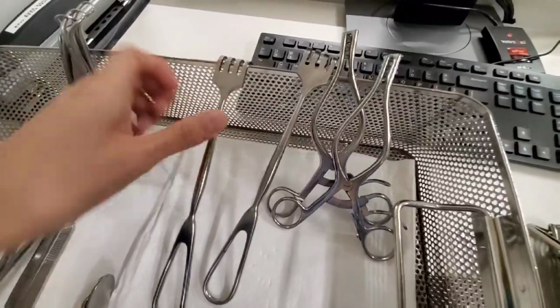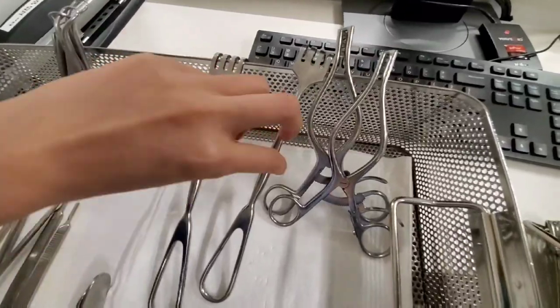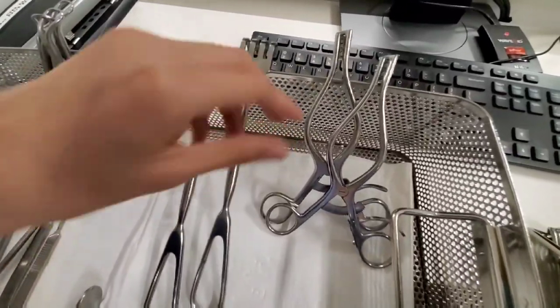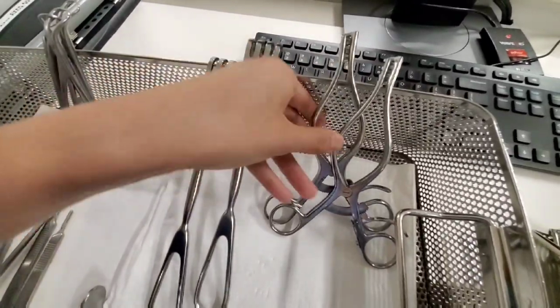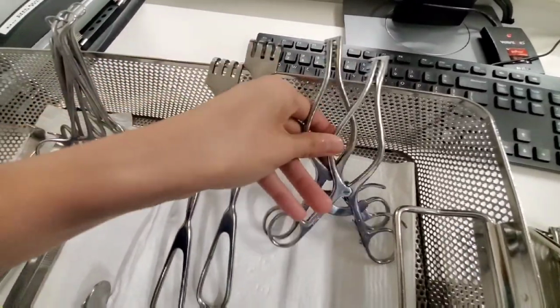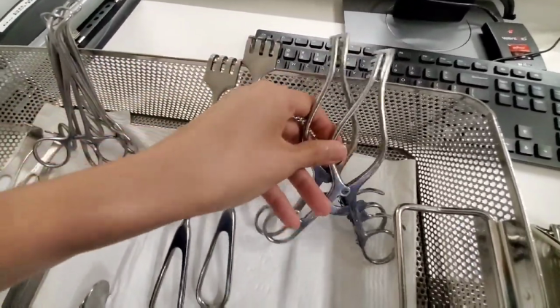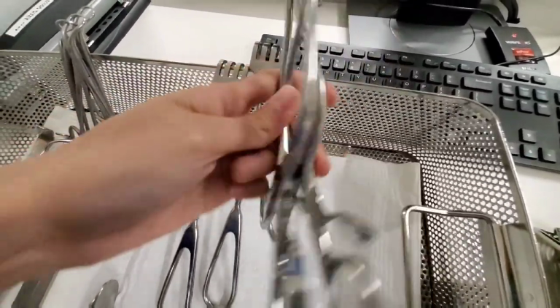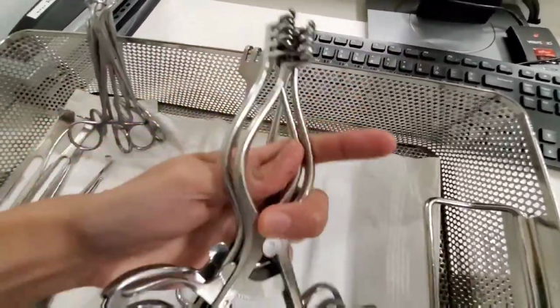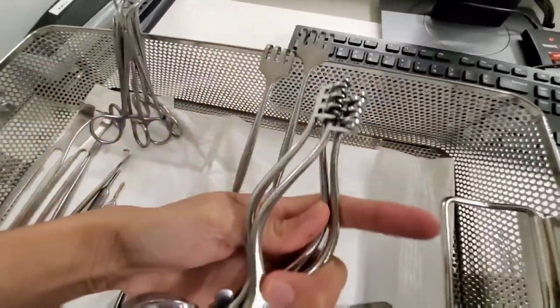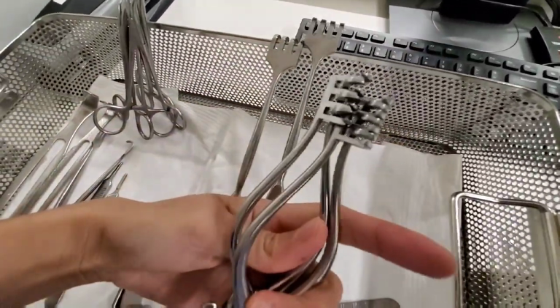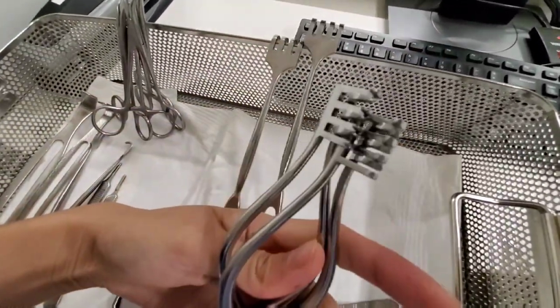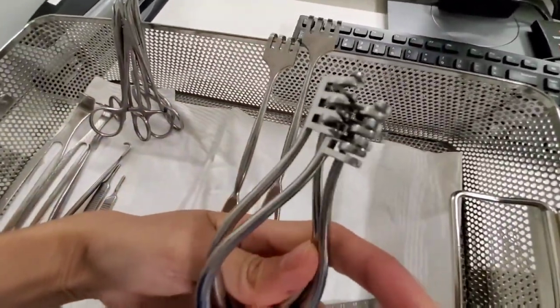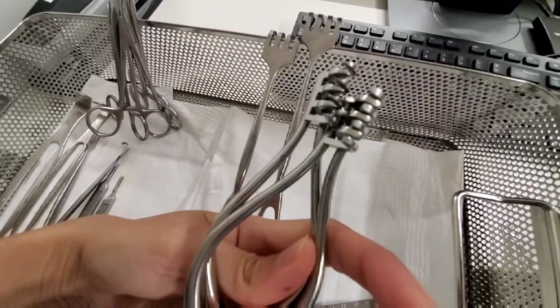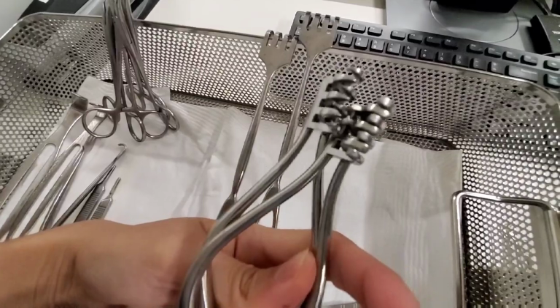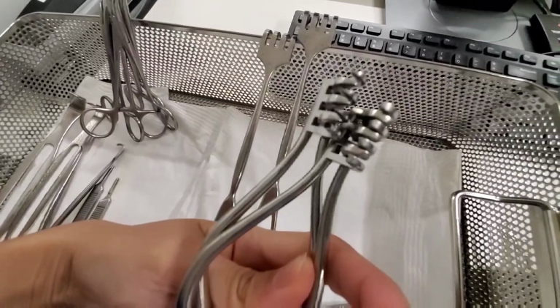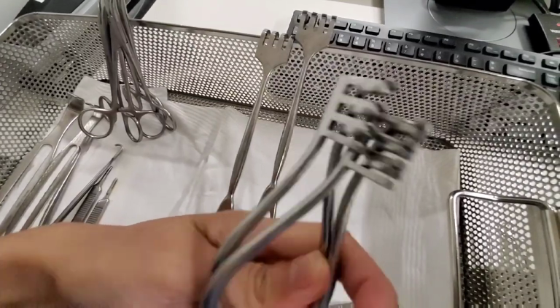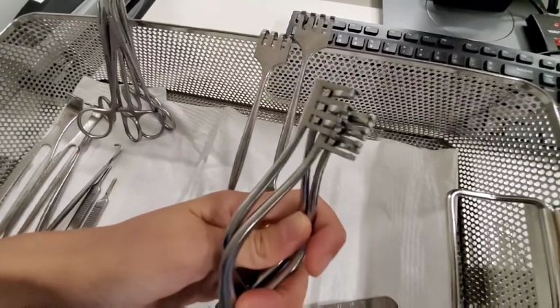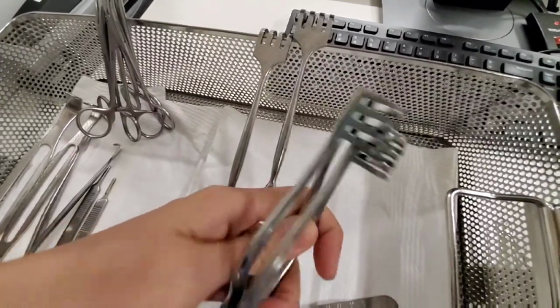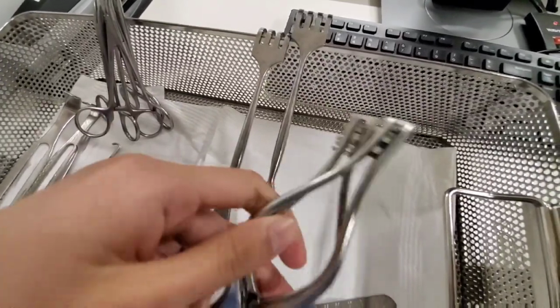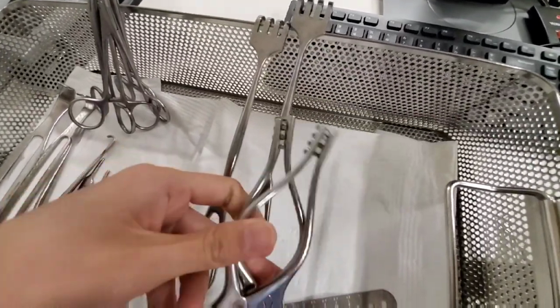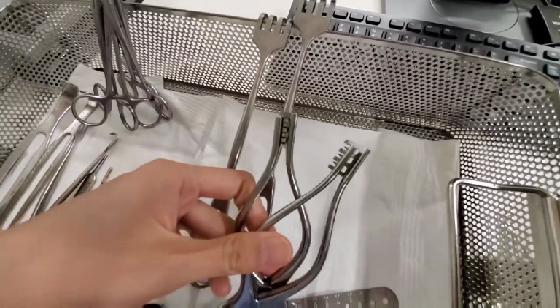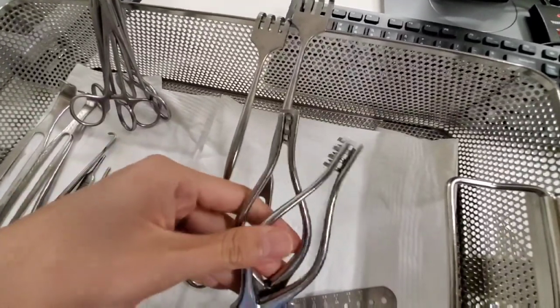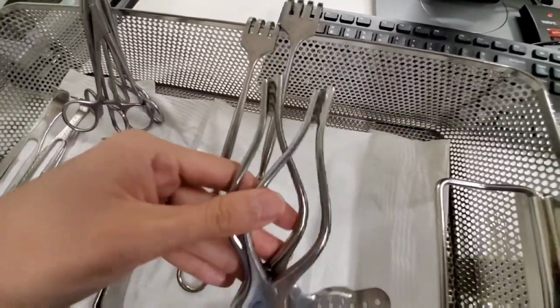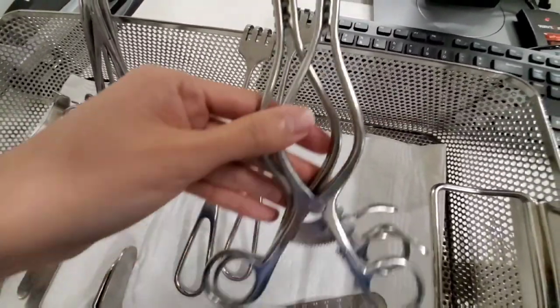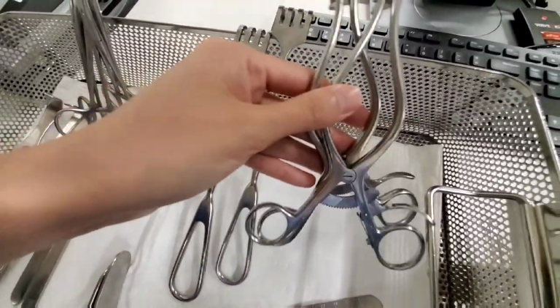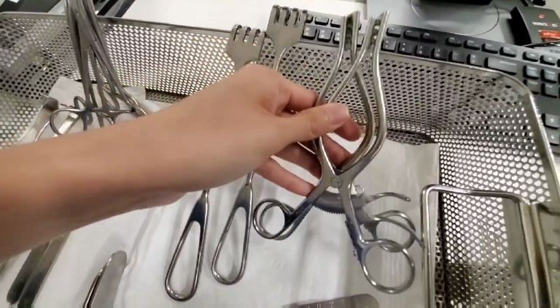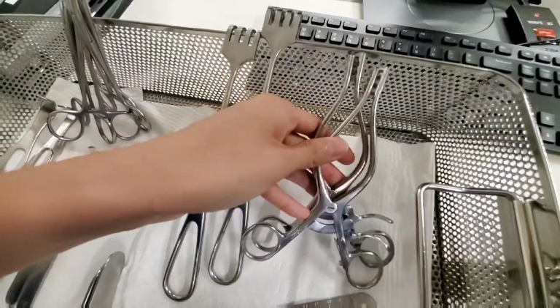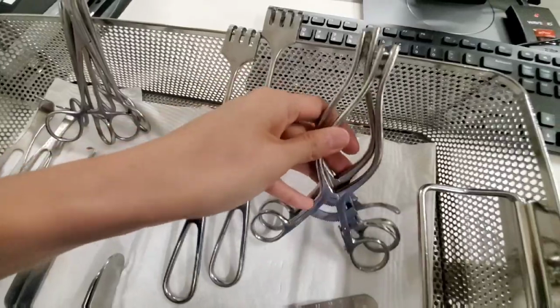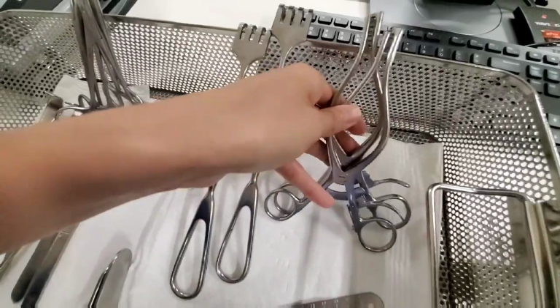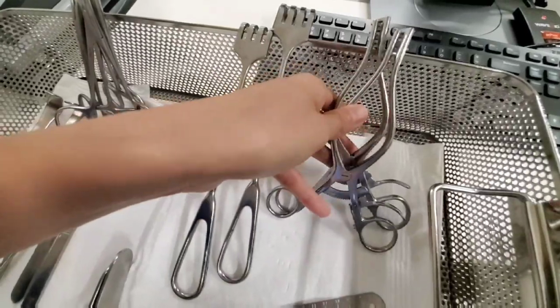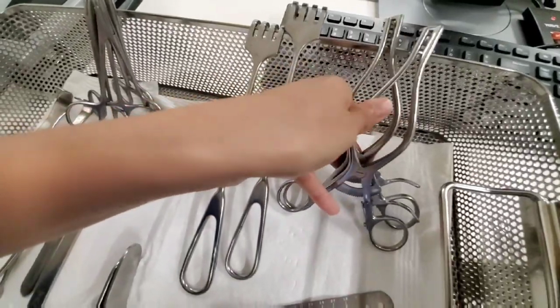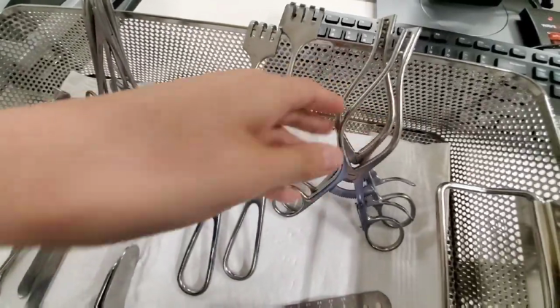These are called sharp Weitlaner retractors — sharp and dull. When you're giving these out to a surgeon, if they ask for a Weitlaner, make sure you ask whether they want sharp or dull.